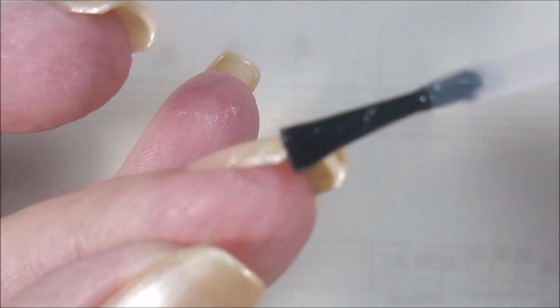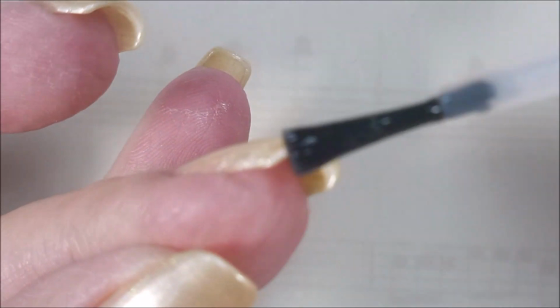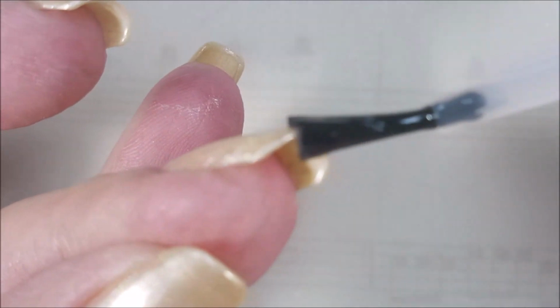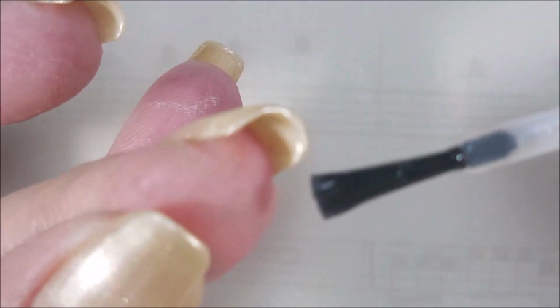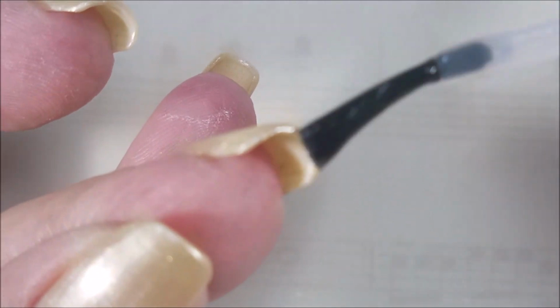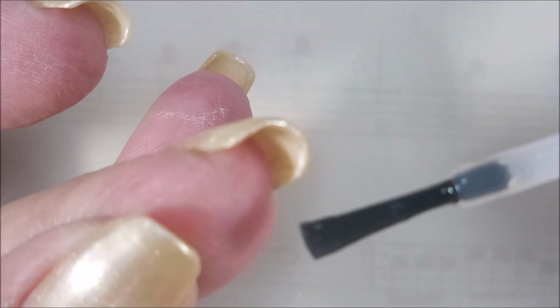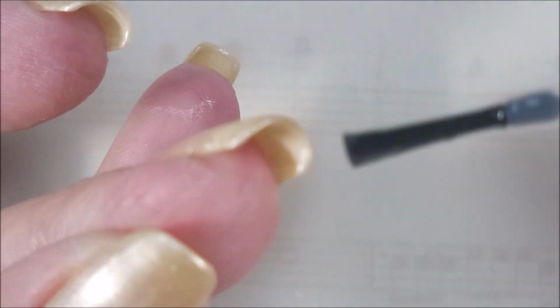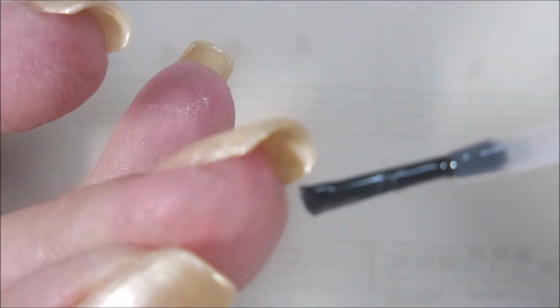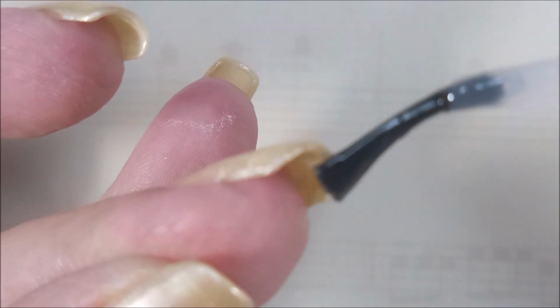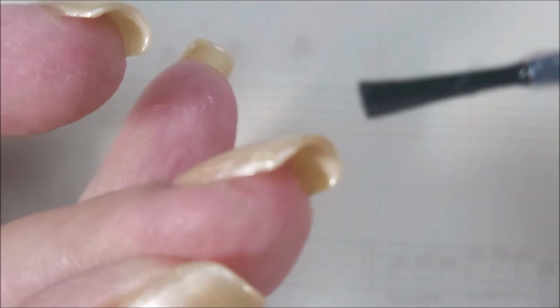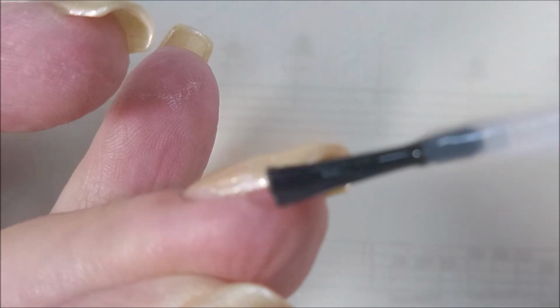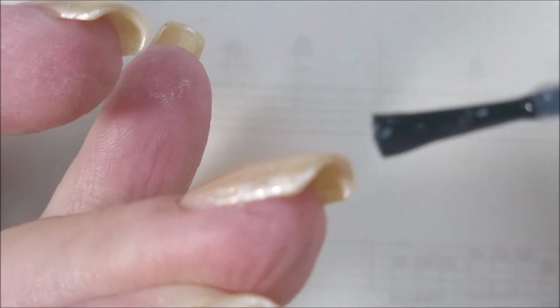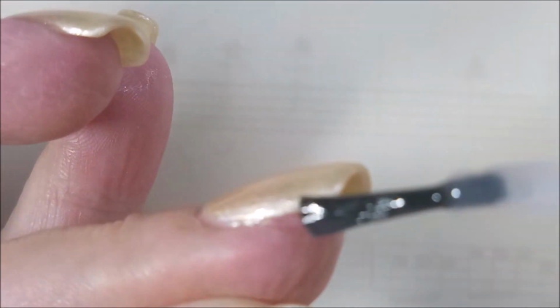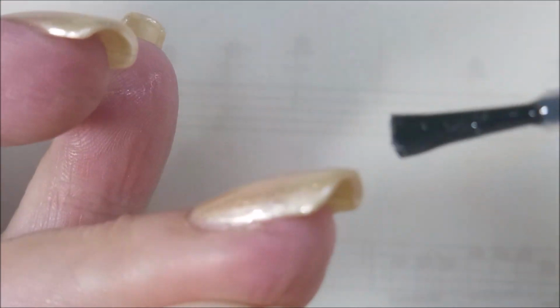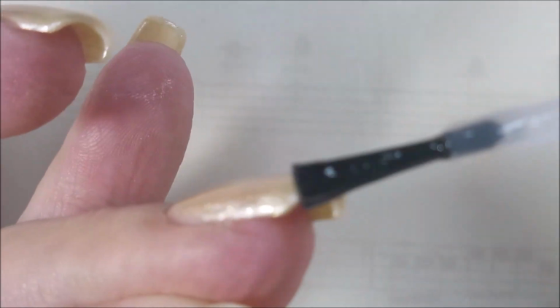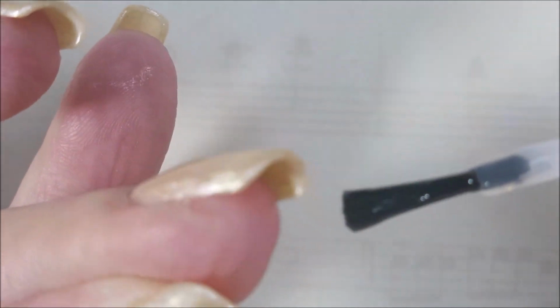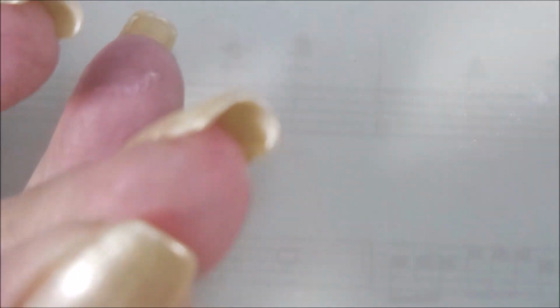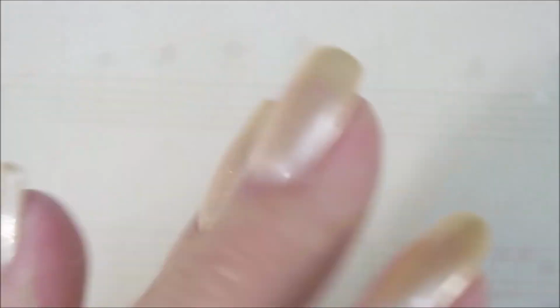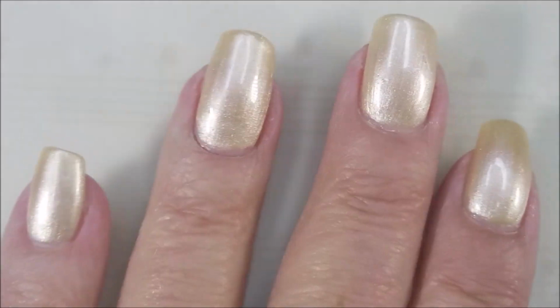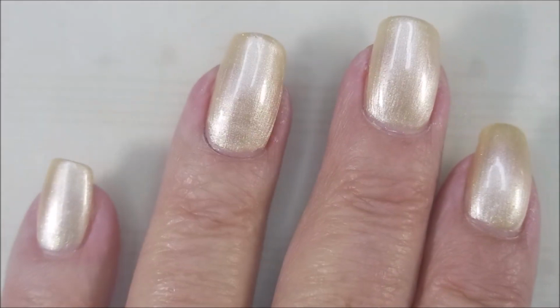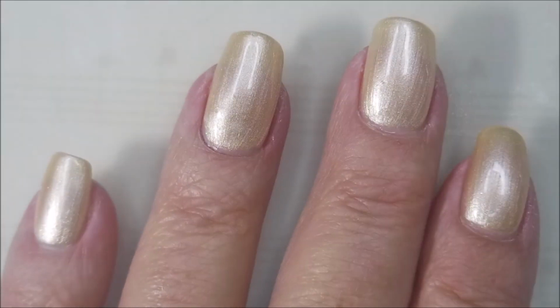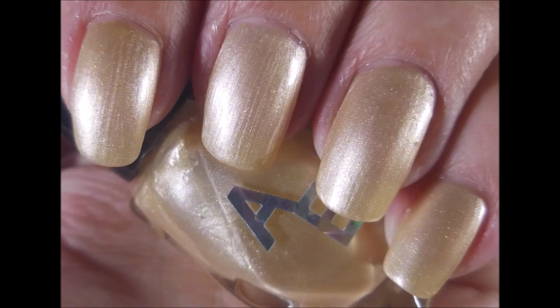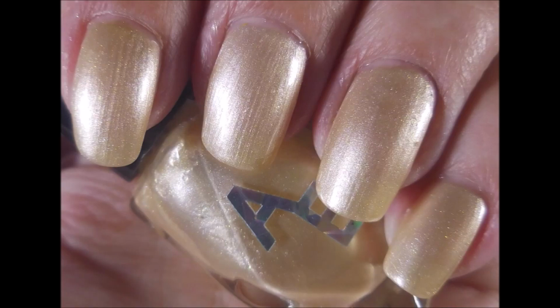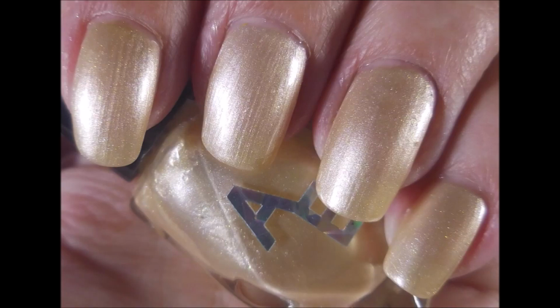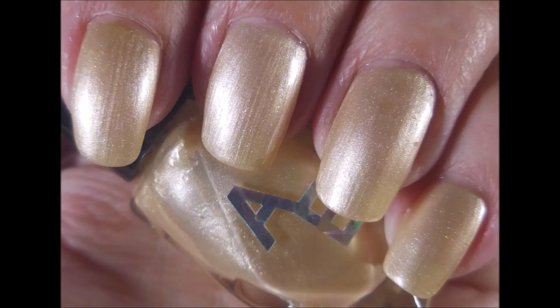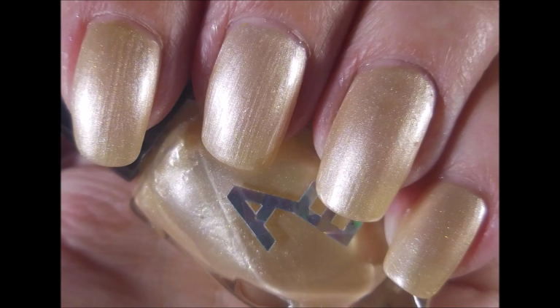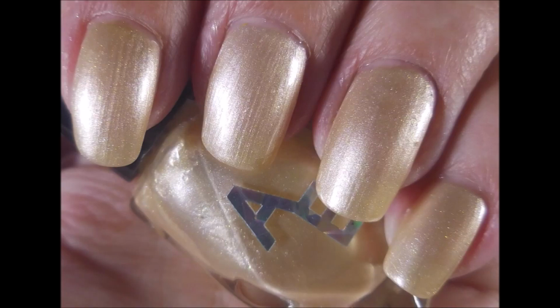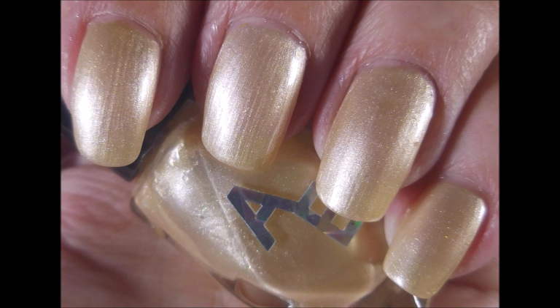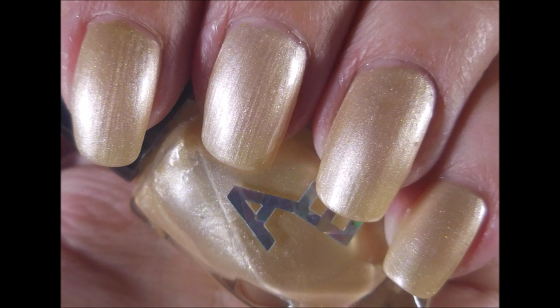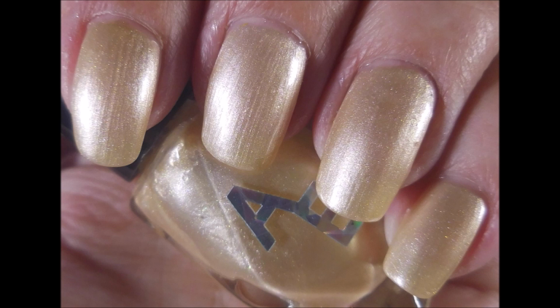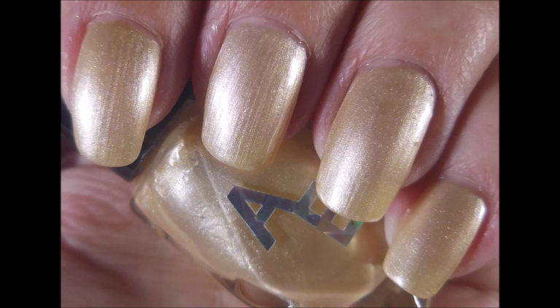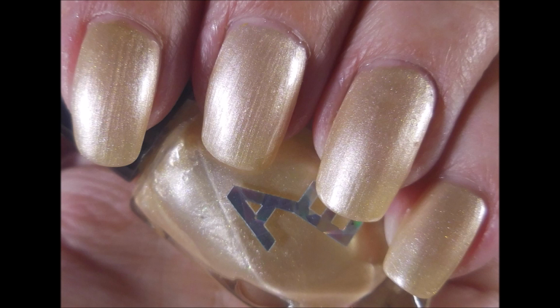I'm going to cap my free edge here — very nice, looks very pretty on the nail. And there we have a swatch photo of 9 to 5.